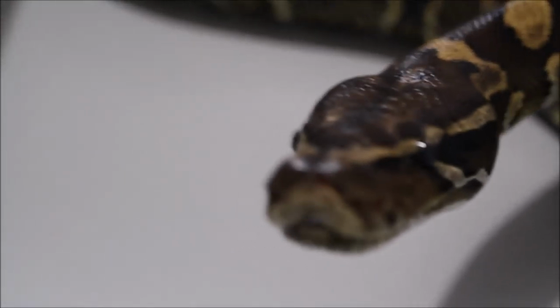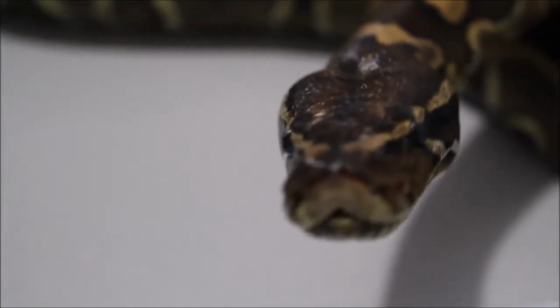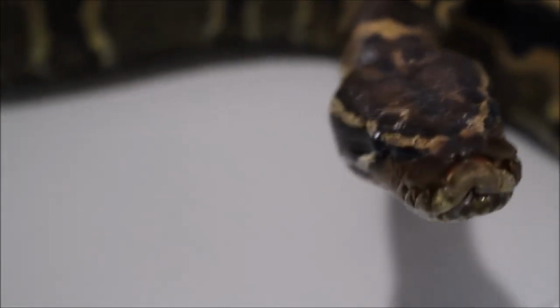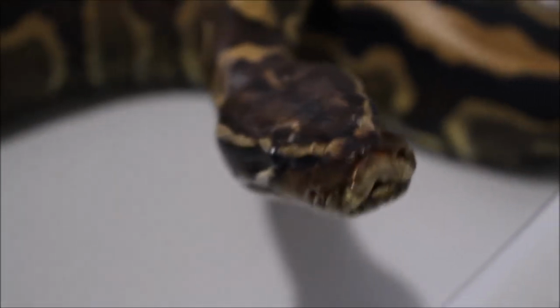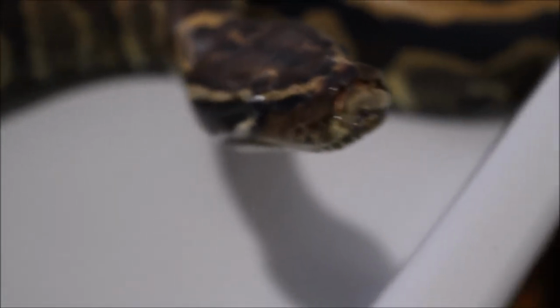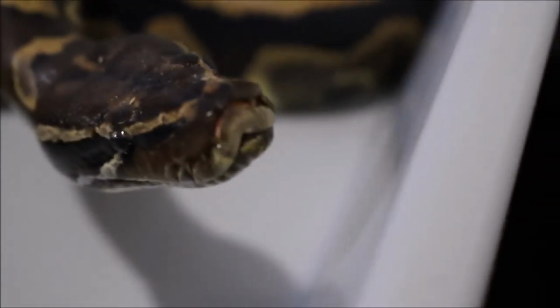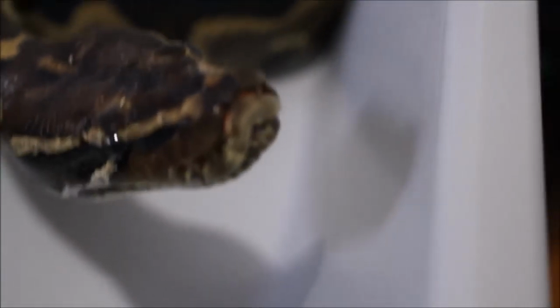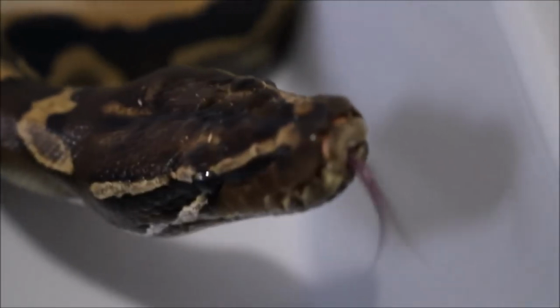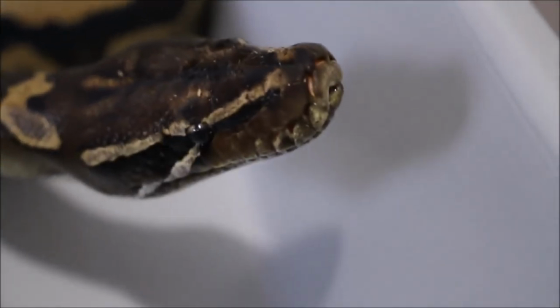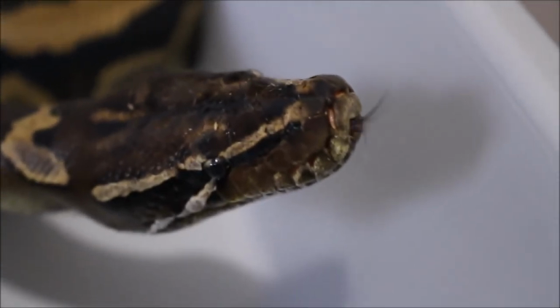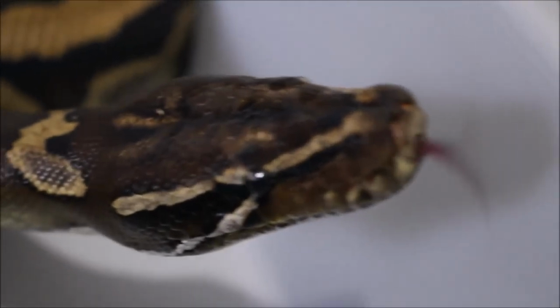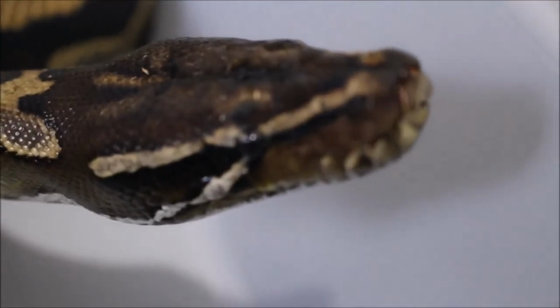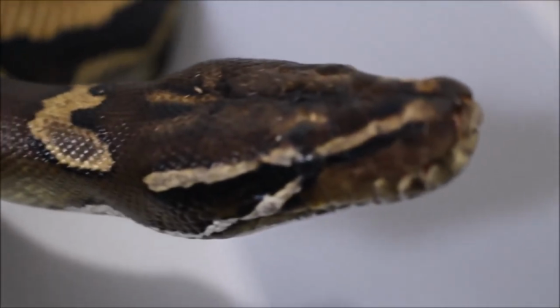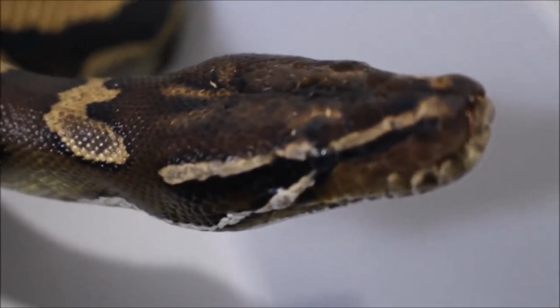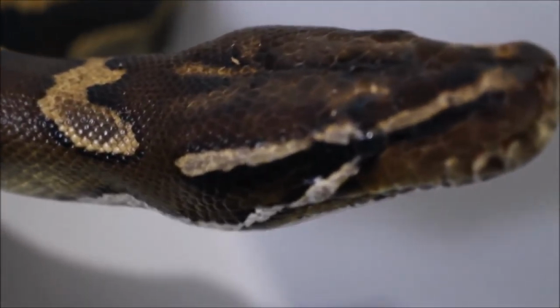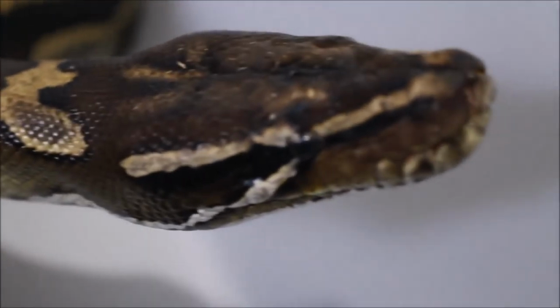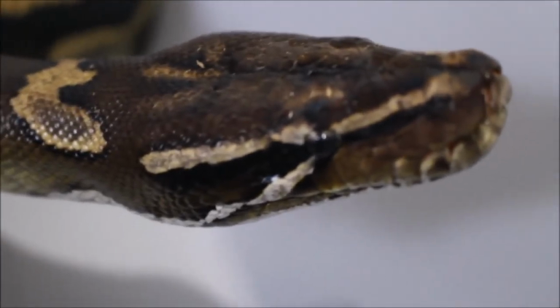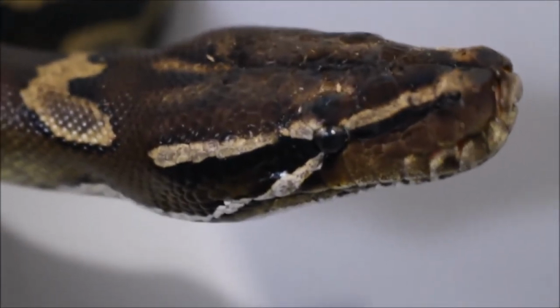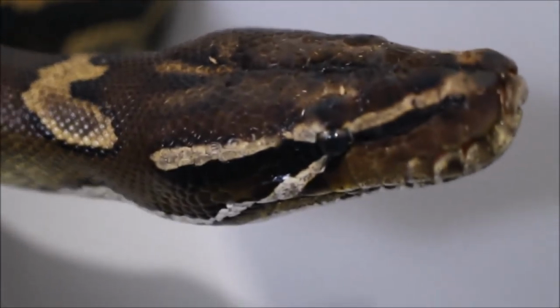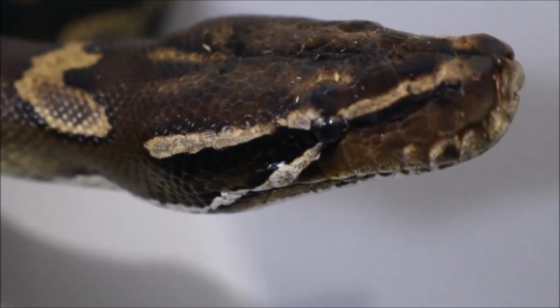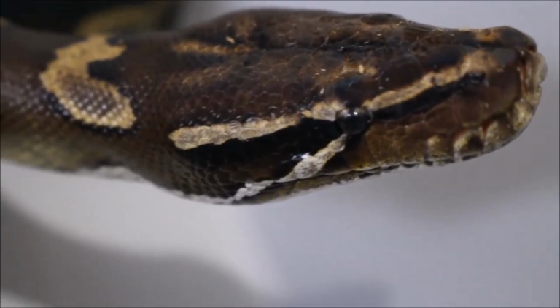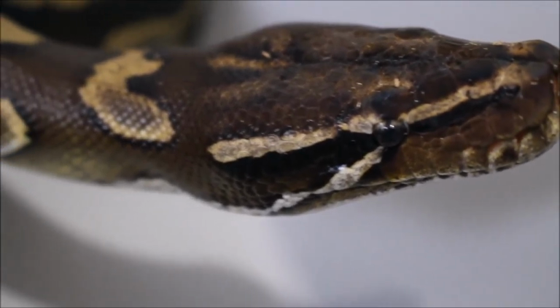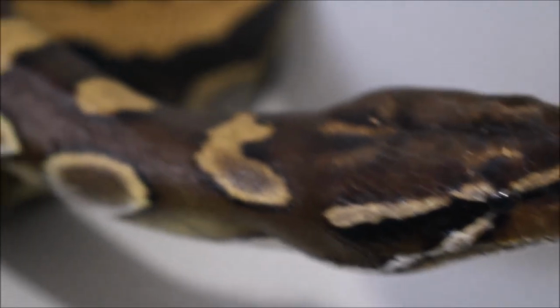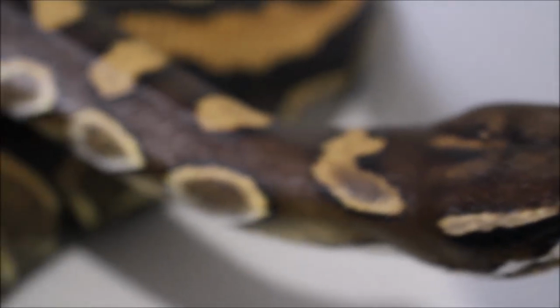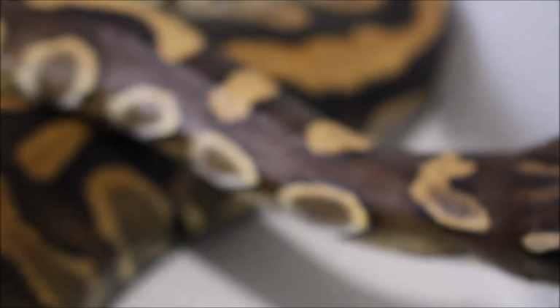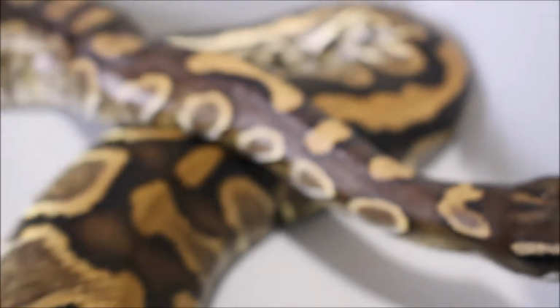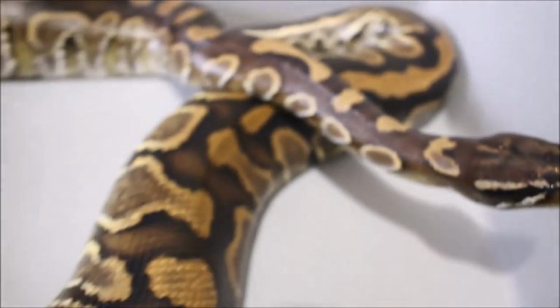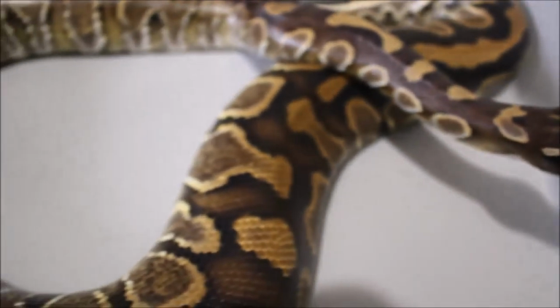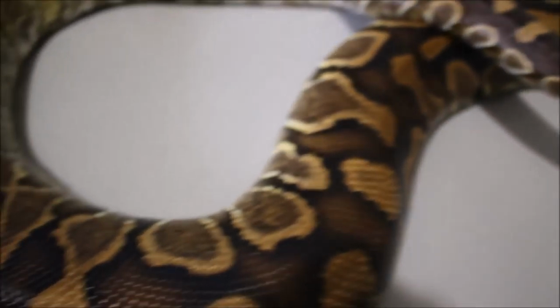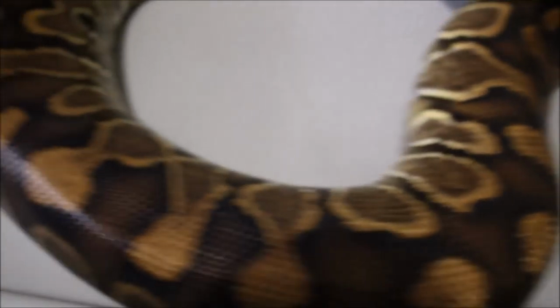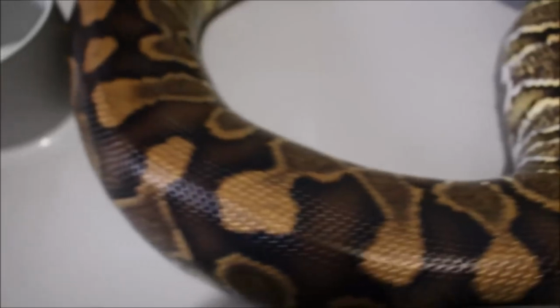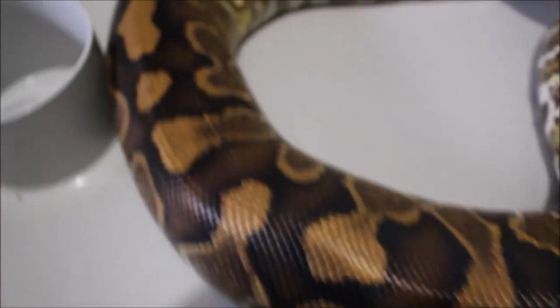She's definitely got that ball python head going, just on a bigger scale, and then the size of a blood python.